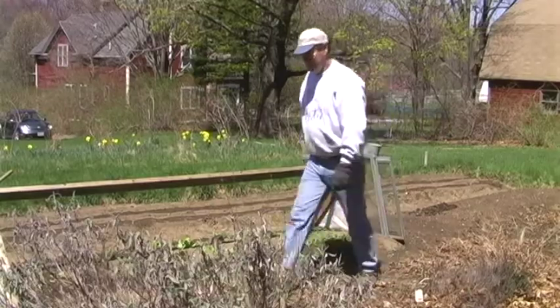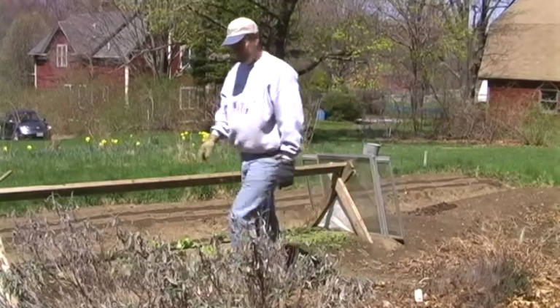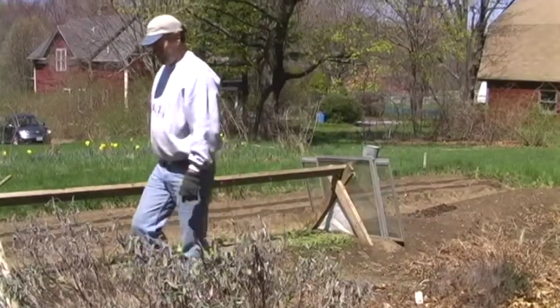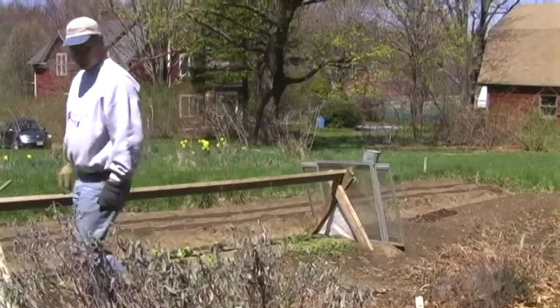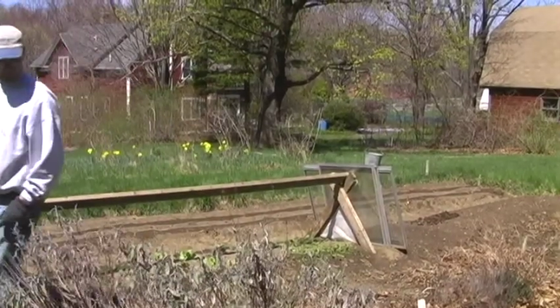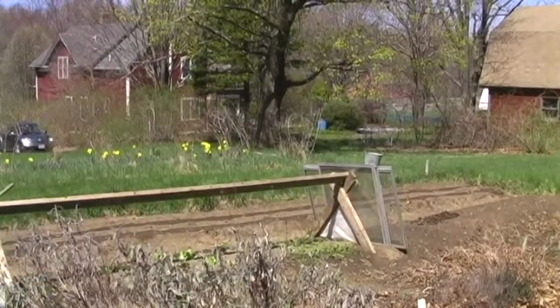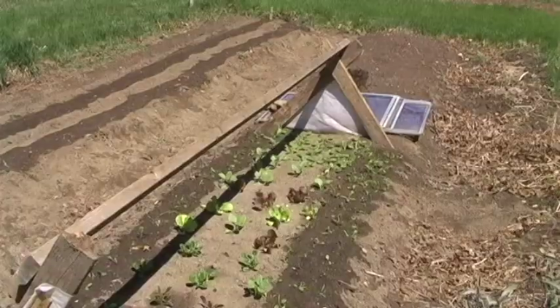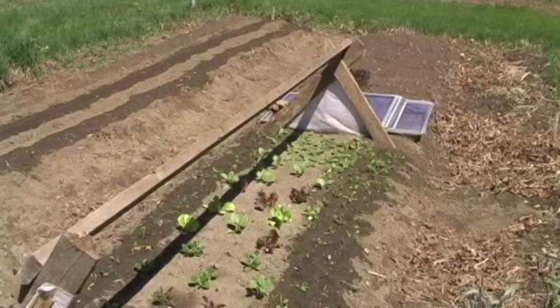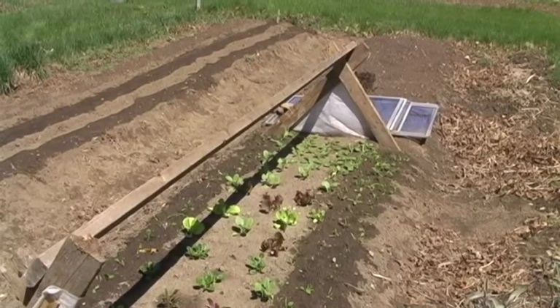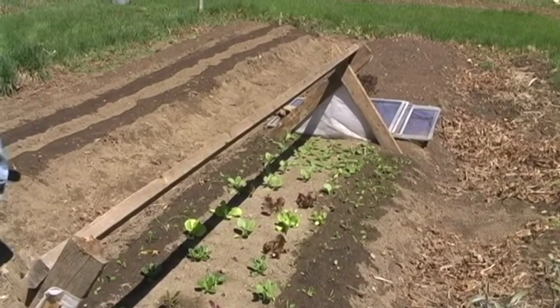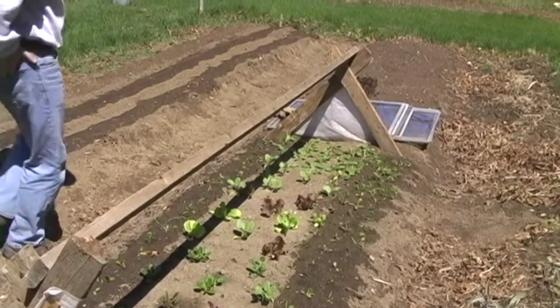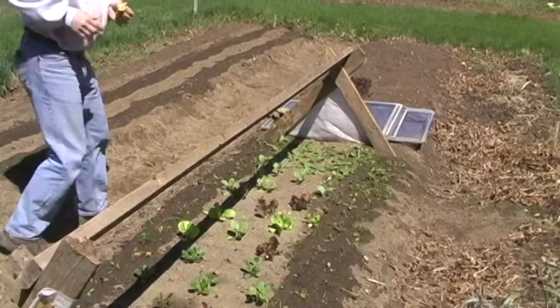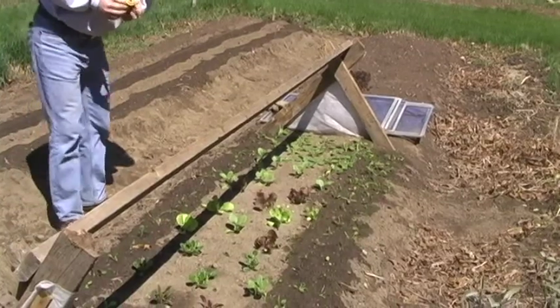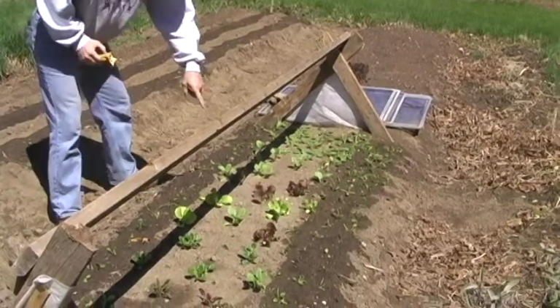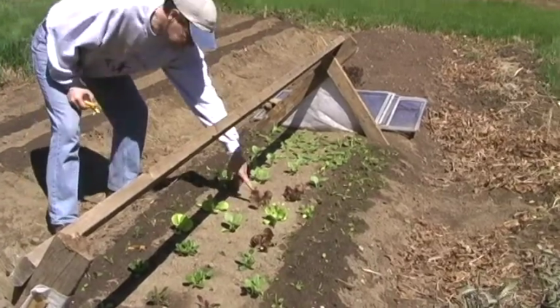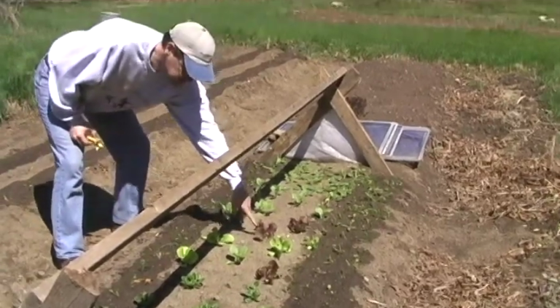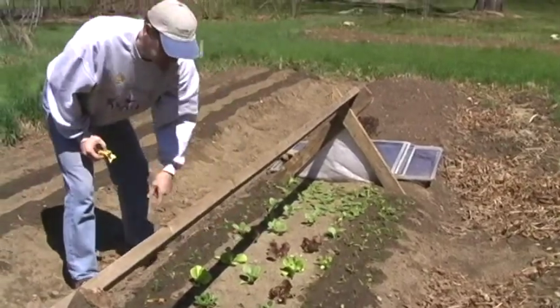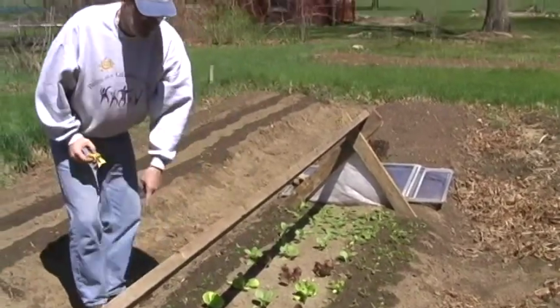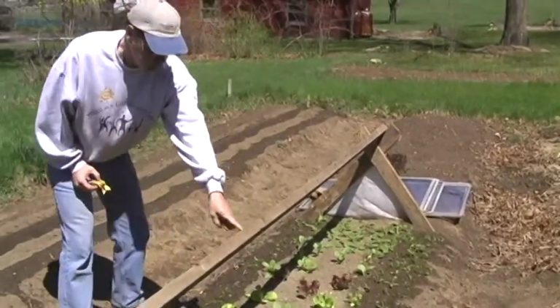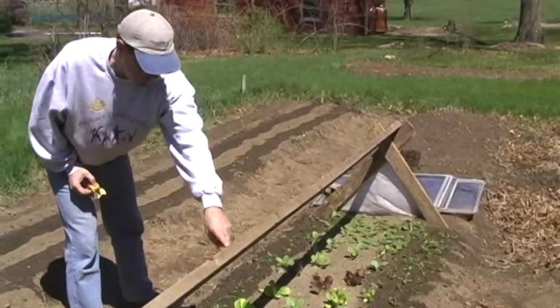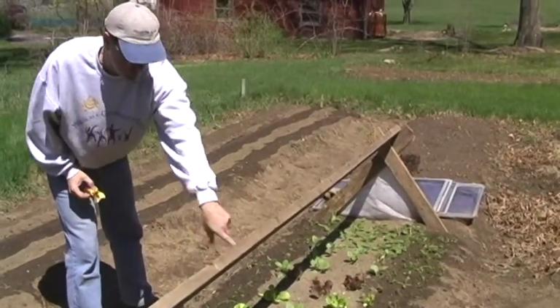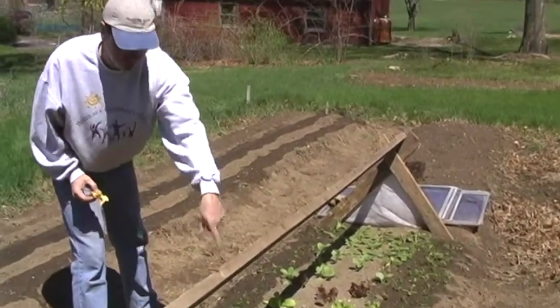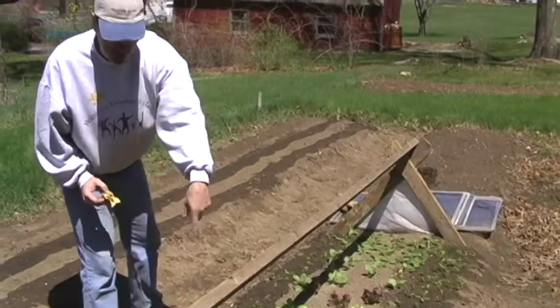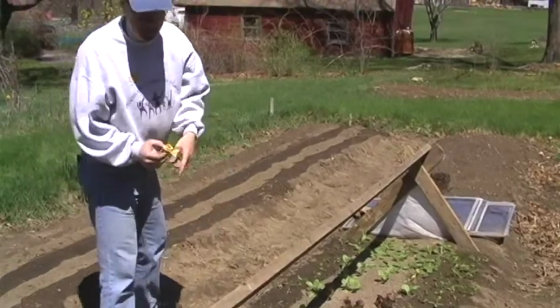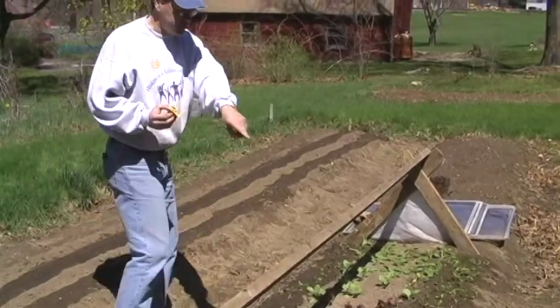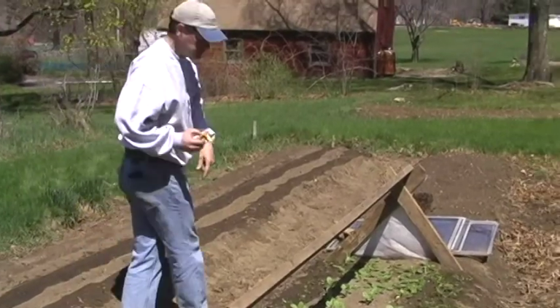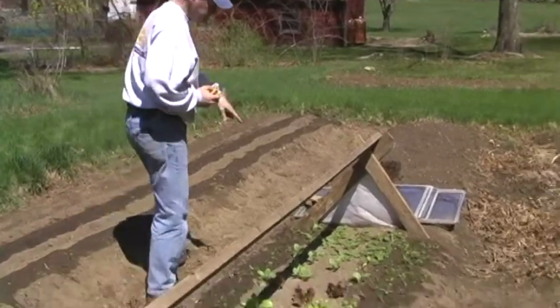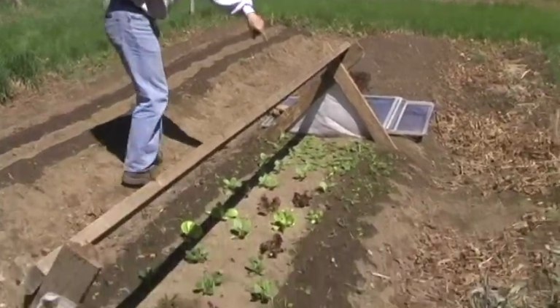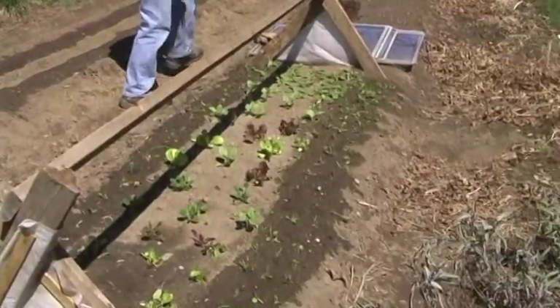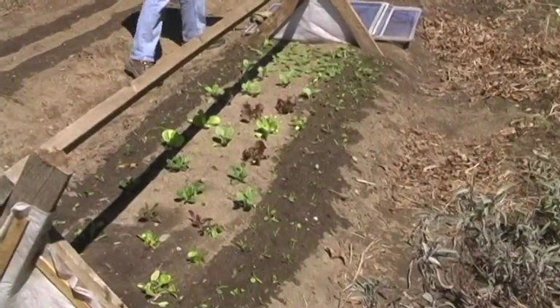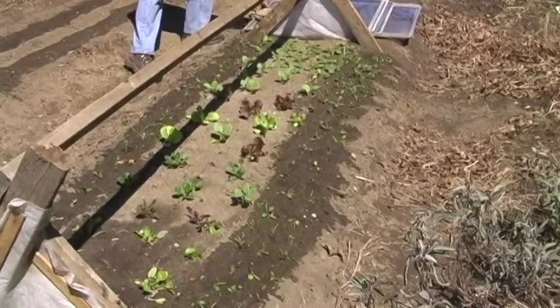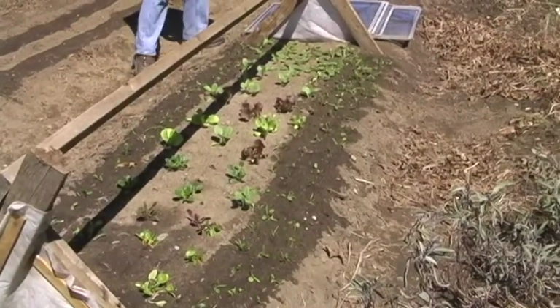I think of what to do next with them — lettuce, bok choy, pak choy, spinach. Good stuff.